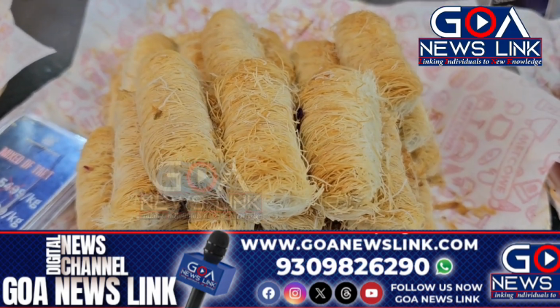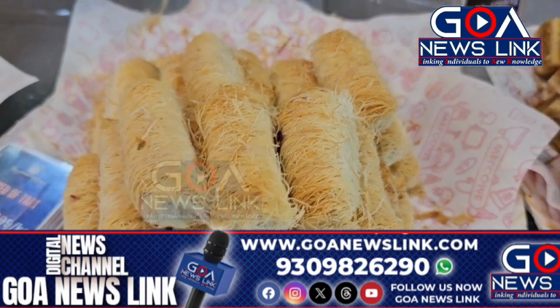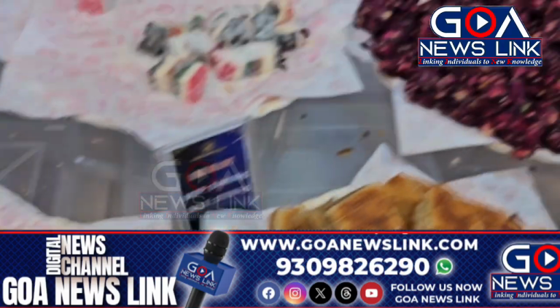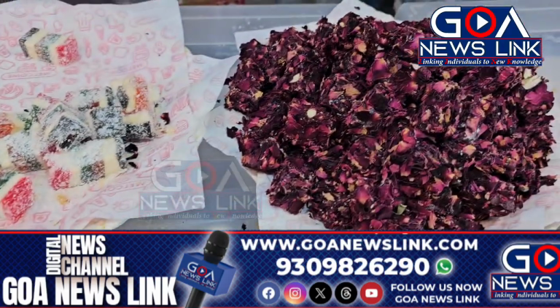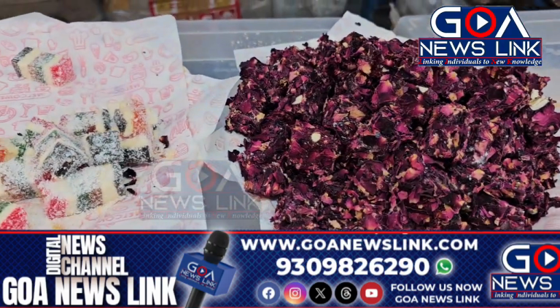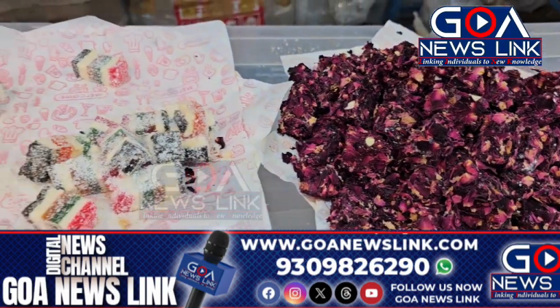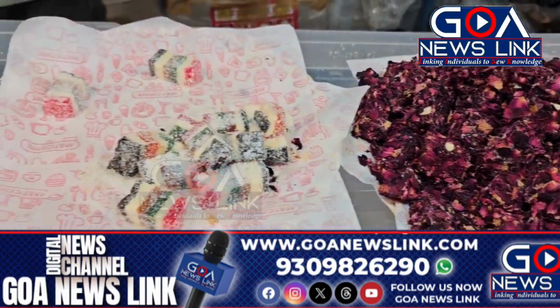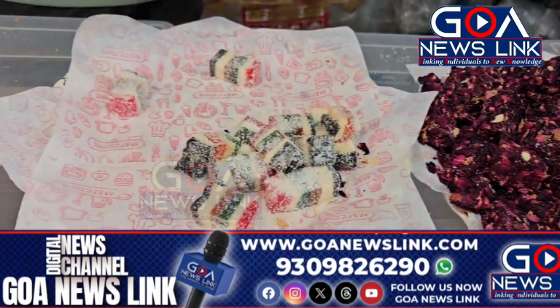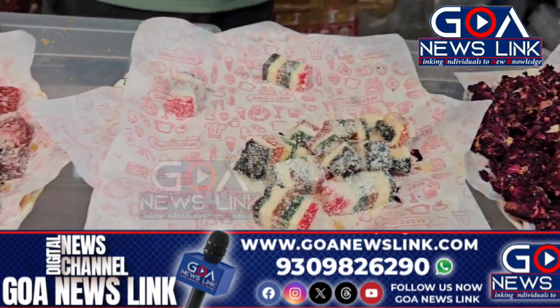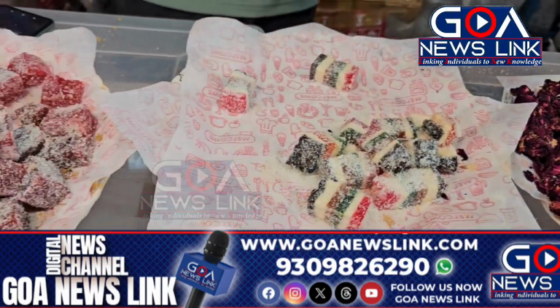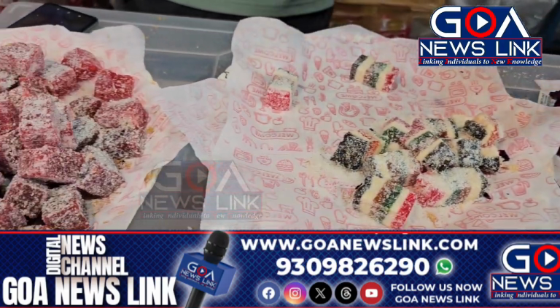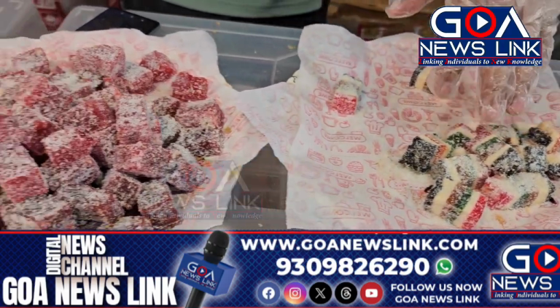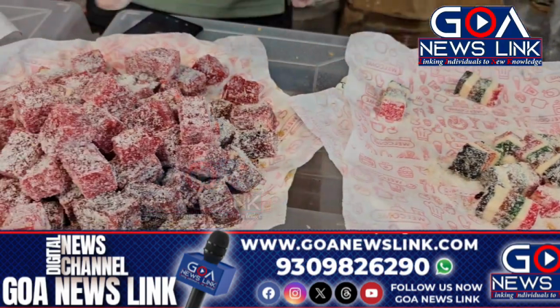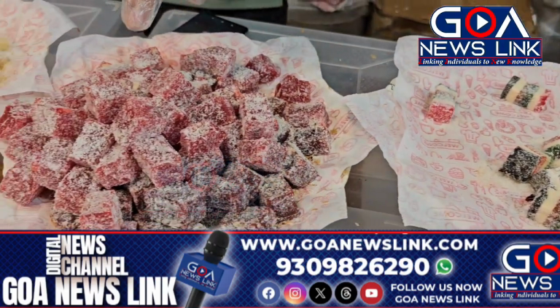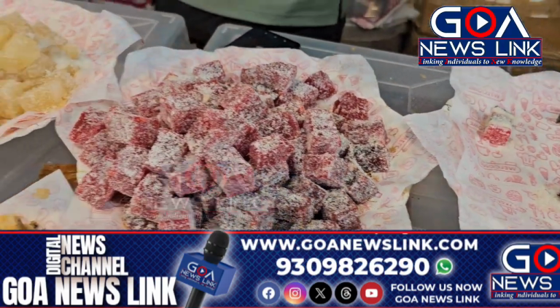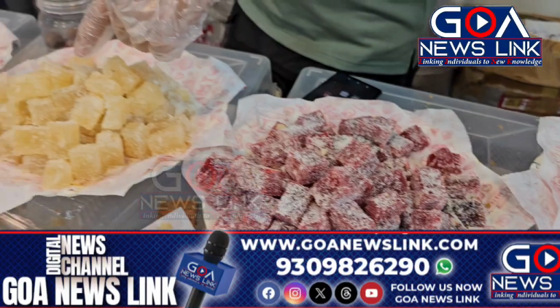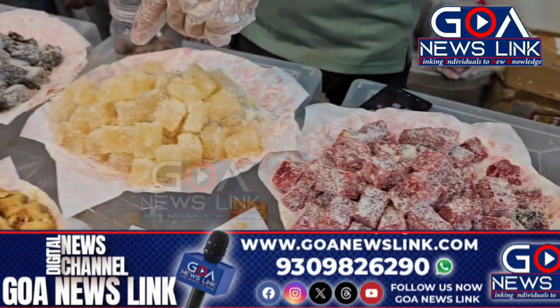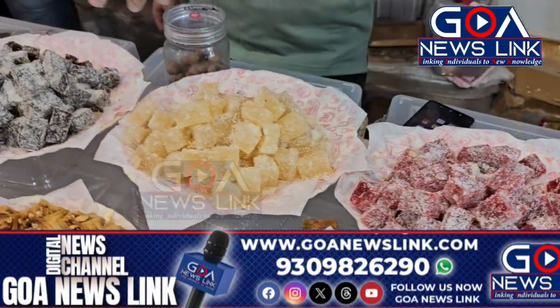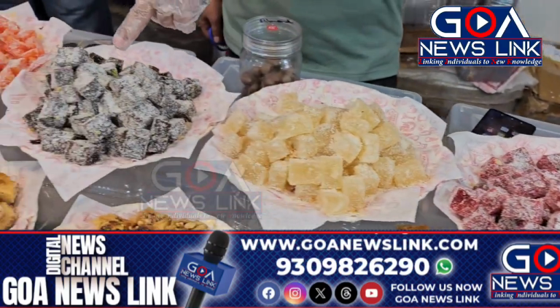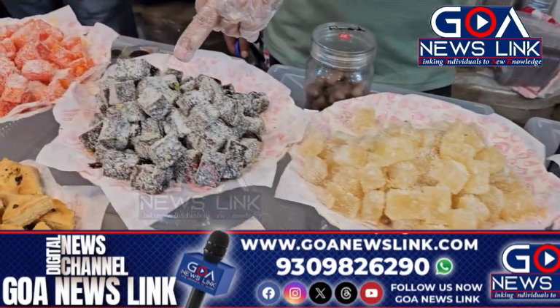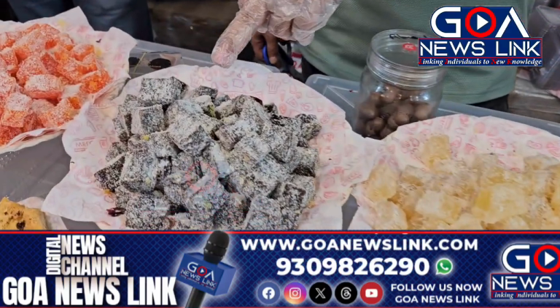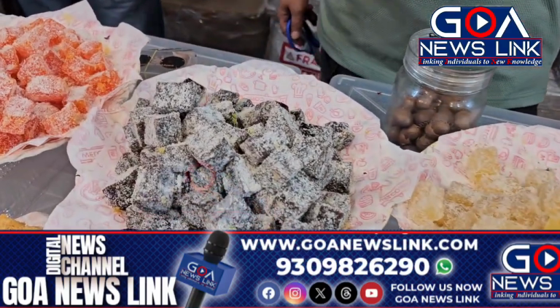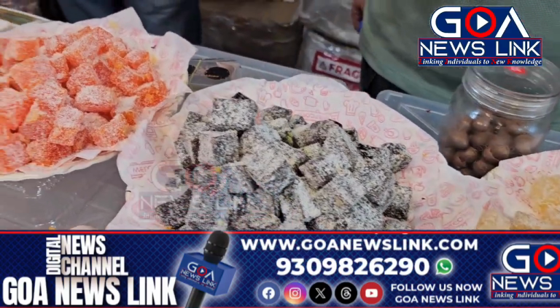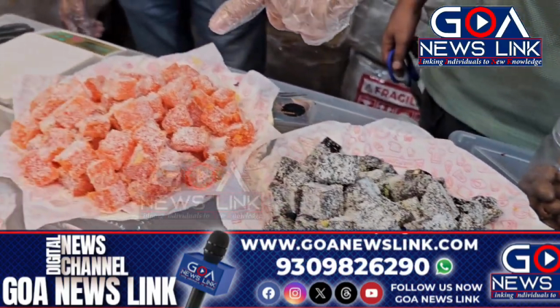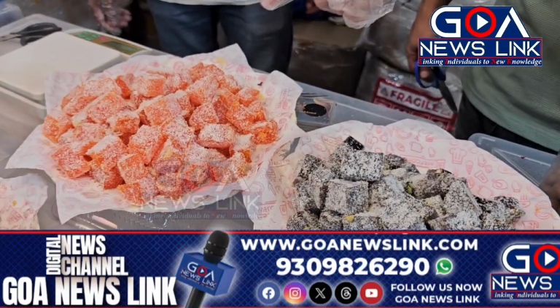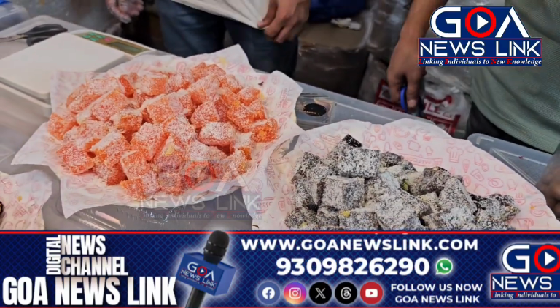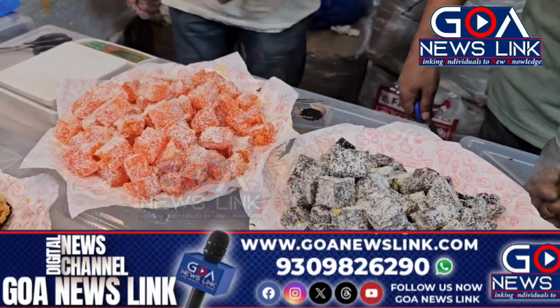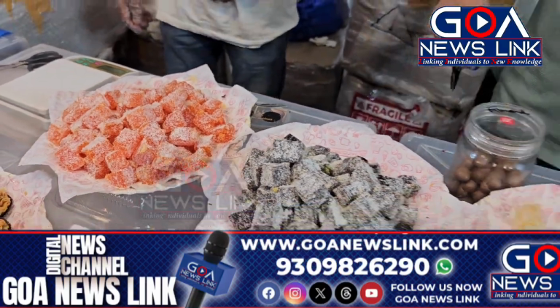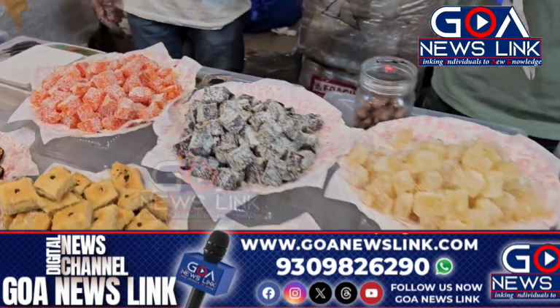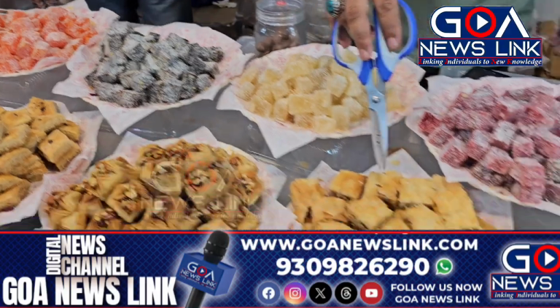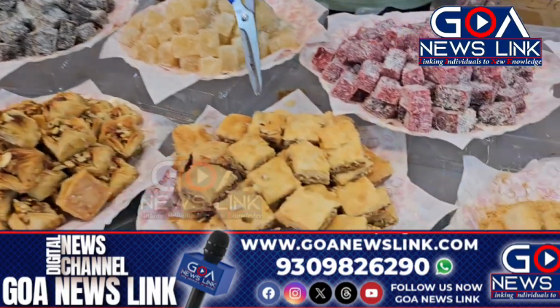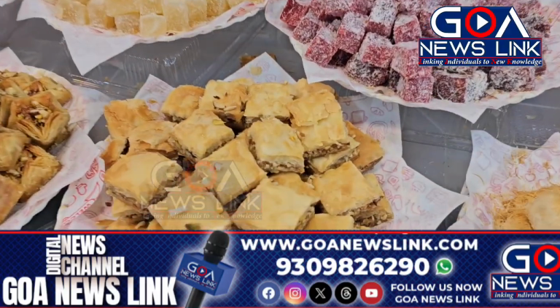These are varieties of Turkish delights — worldwide famous delights — which include rose delights, basma delights, pomegranate delights, pineapple with cashew nuts, pistachios with fig, and orange with hazelnuts. Then this one is the traditional baklava, which is the famous classic.